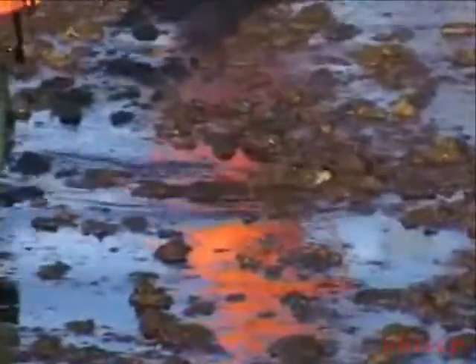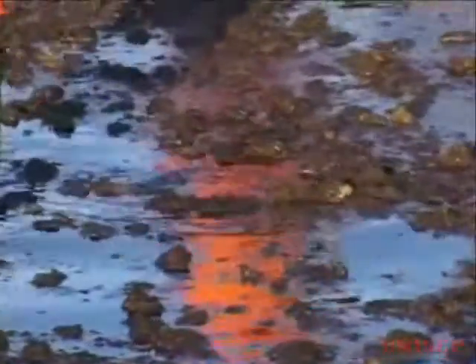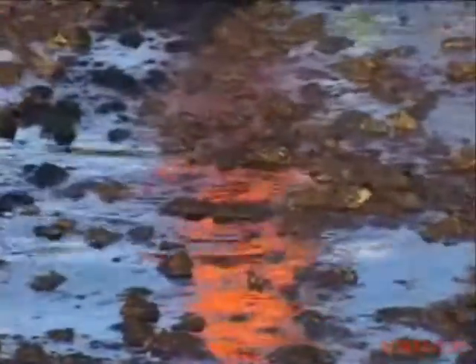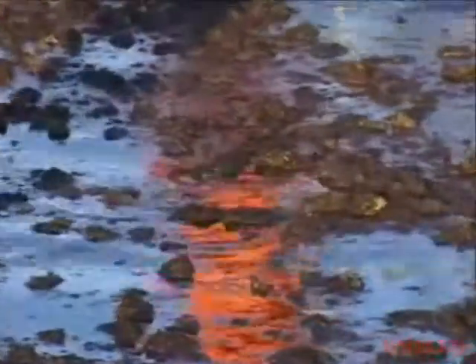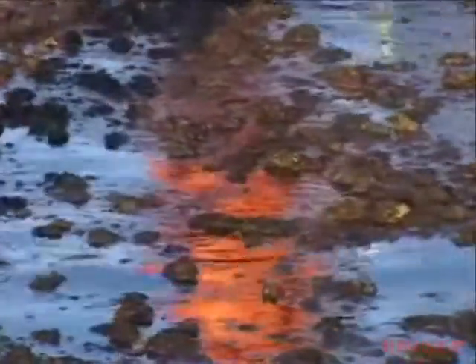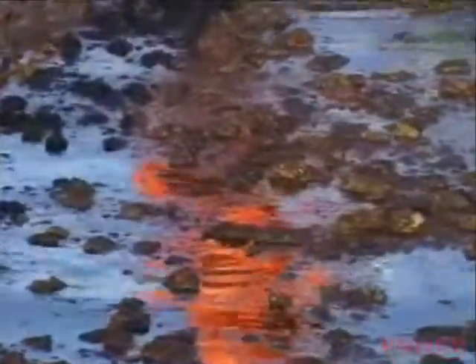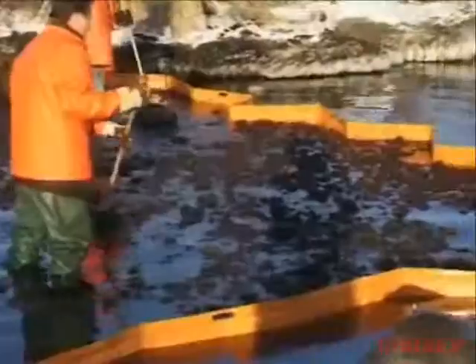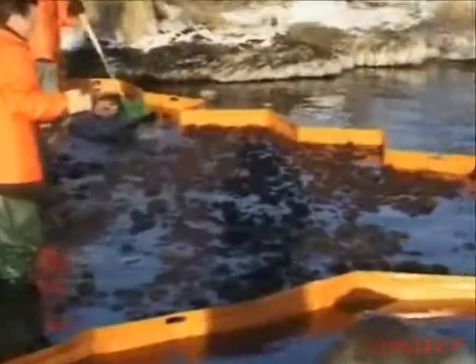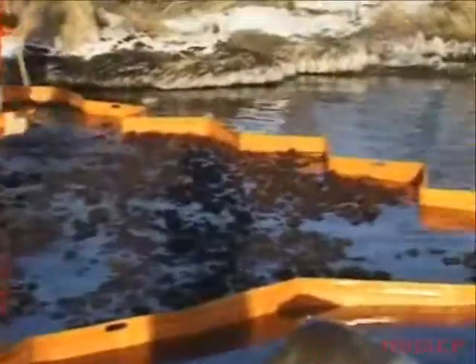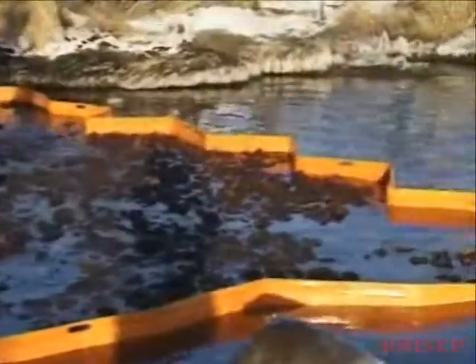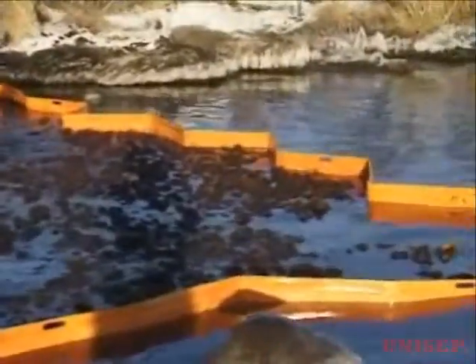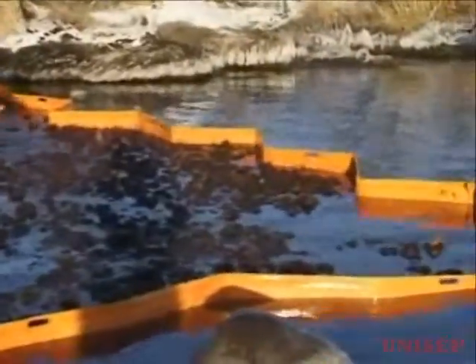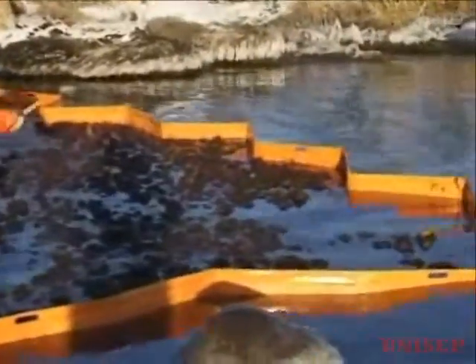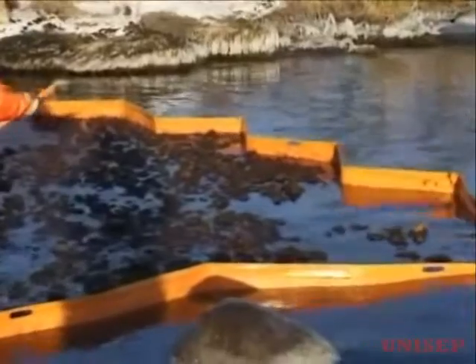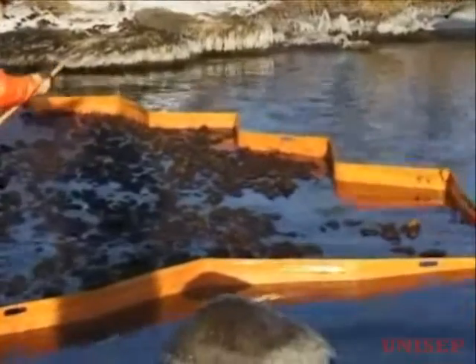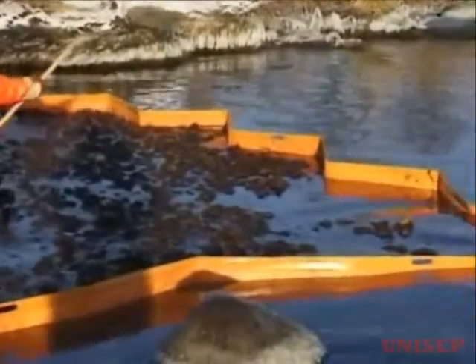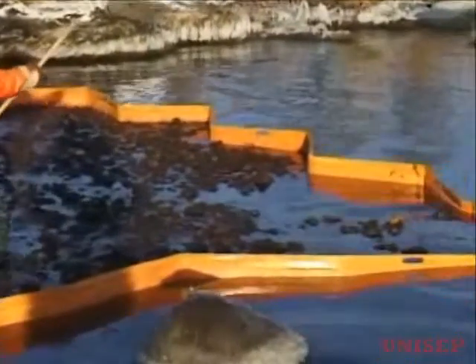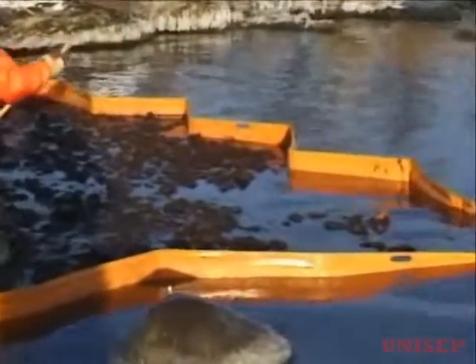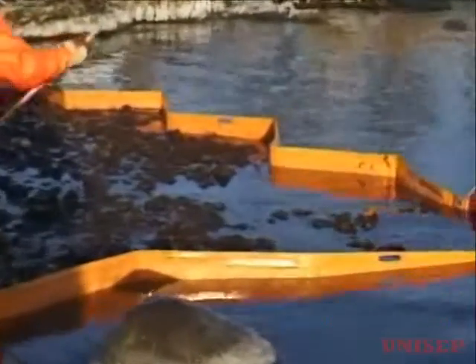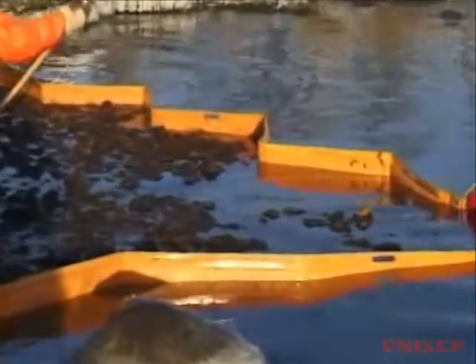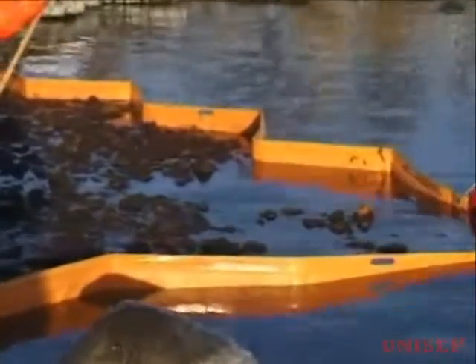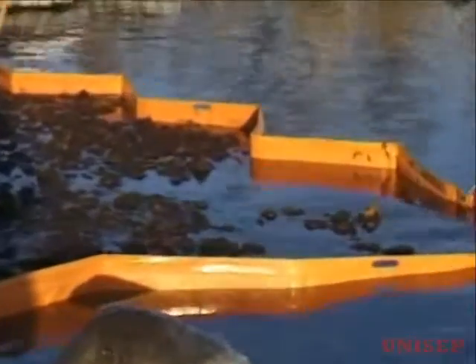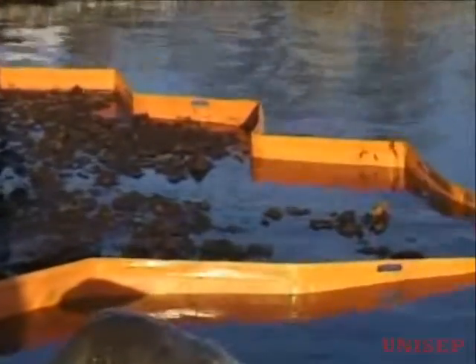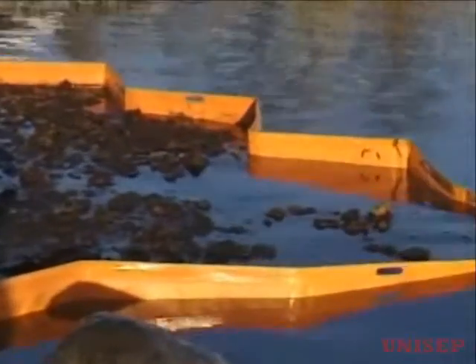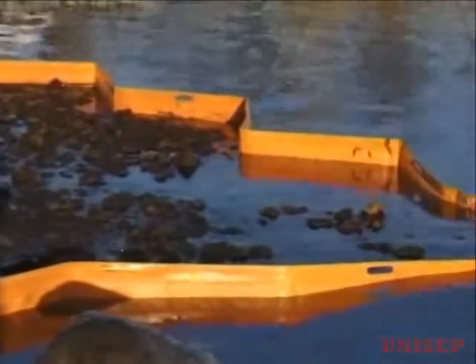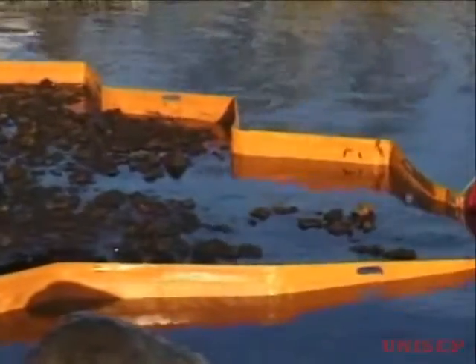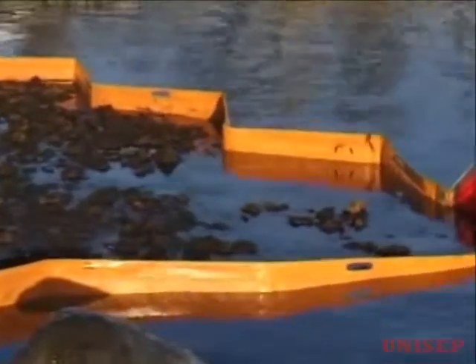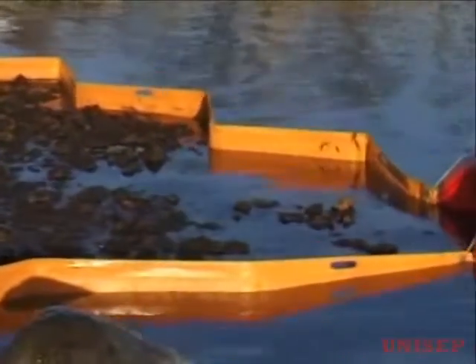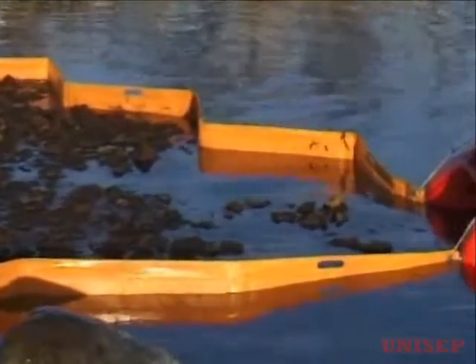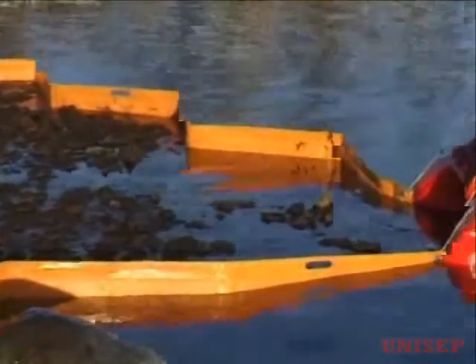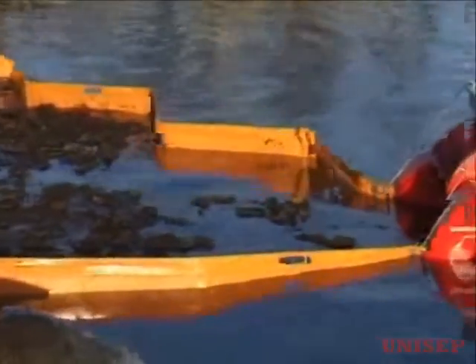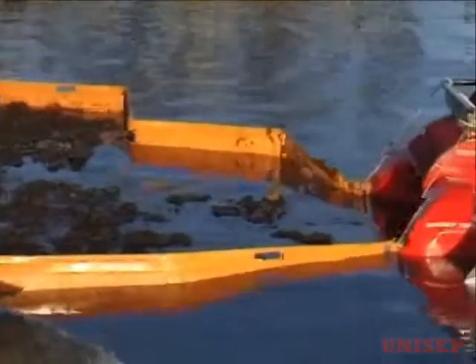When an accident occurs and the oil spill reaches the shoreline, it is essential to have the correct equipment to be able to deal with the problem and minimise the danger of pollution.